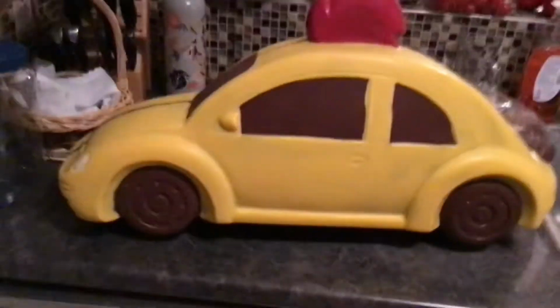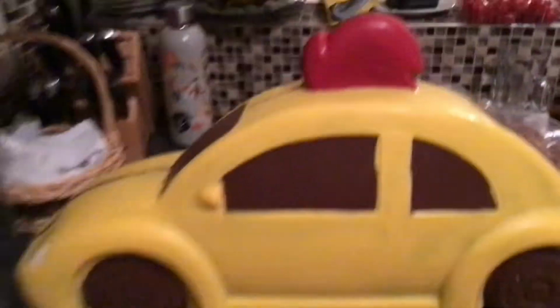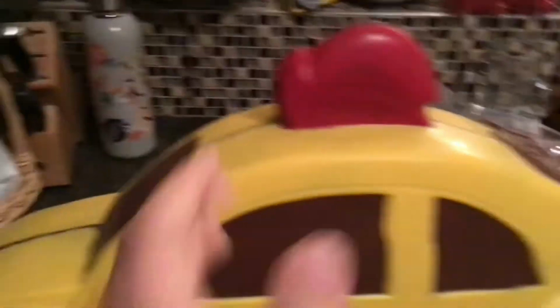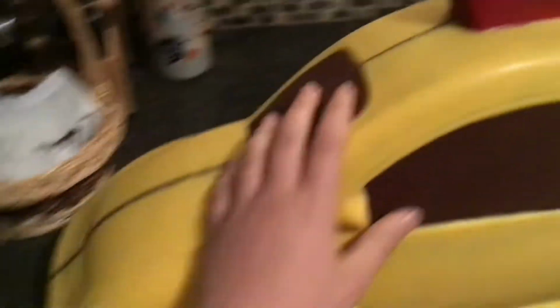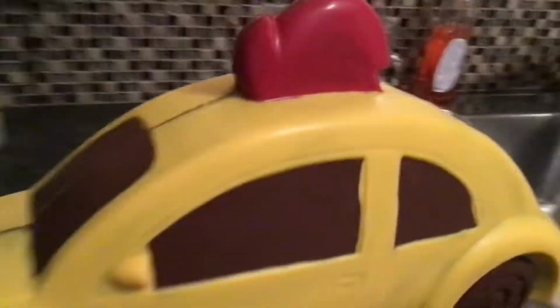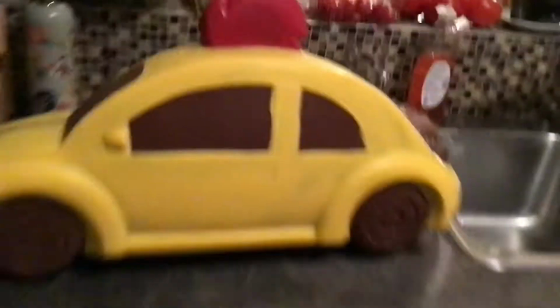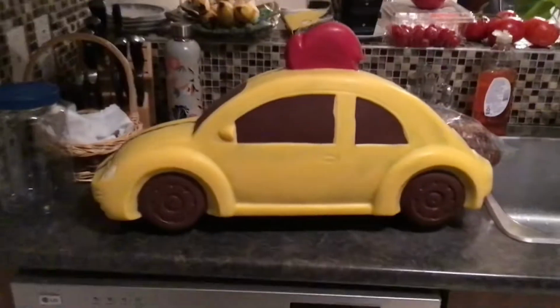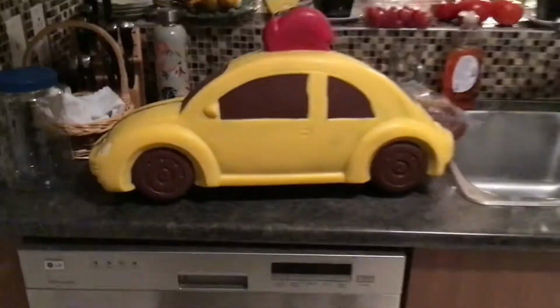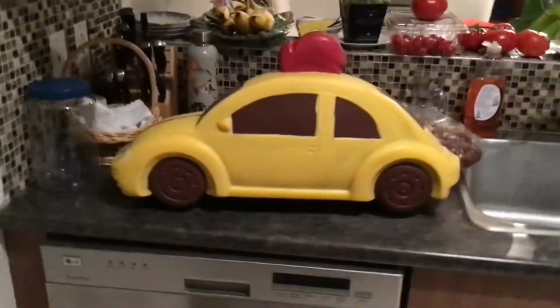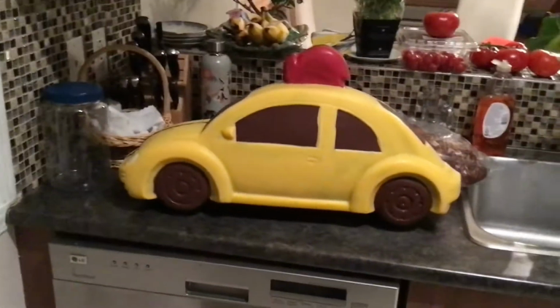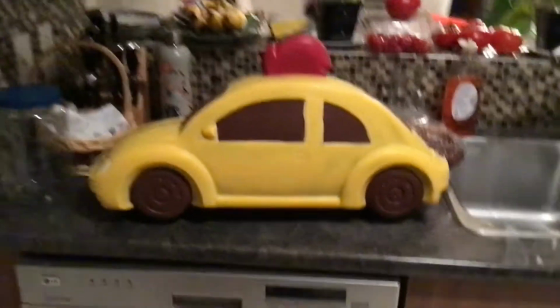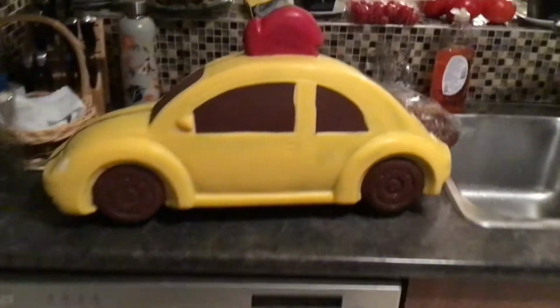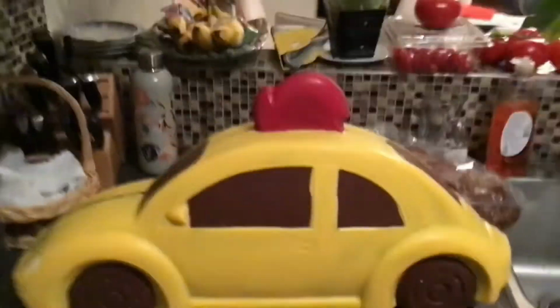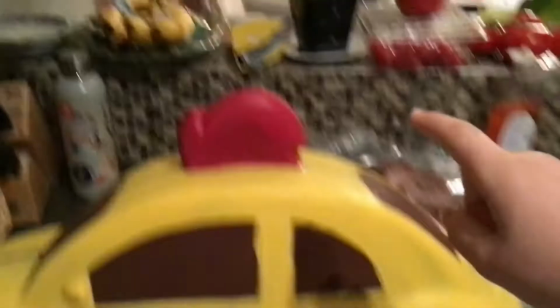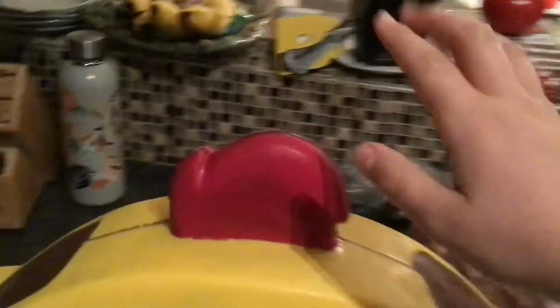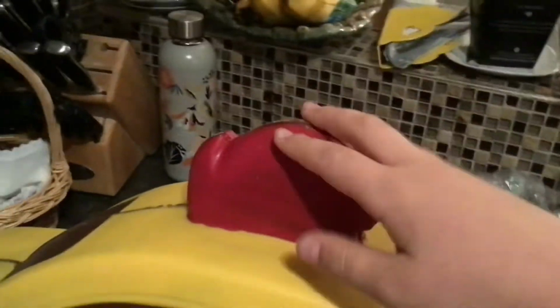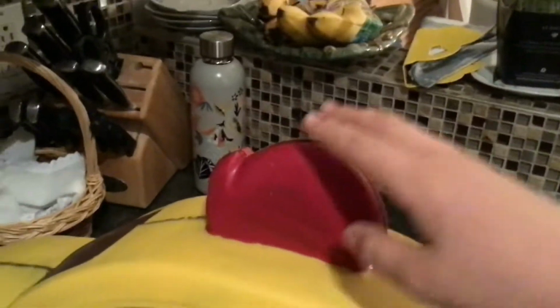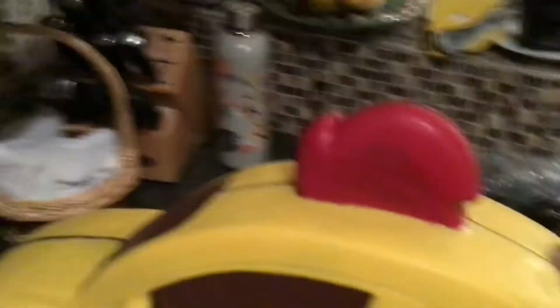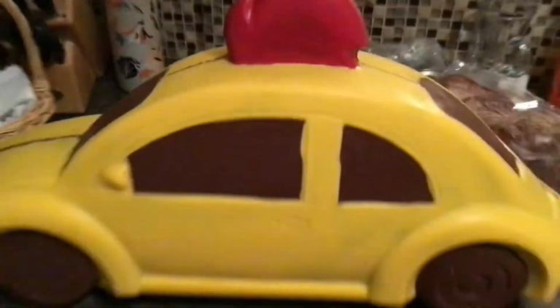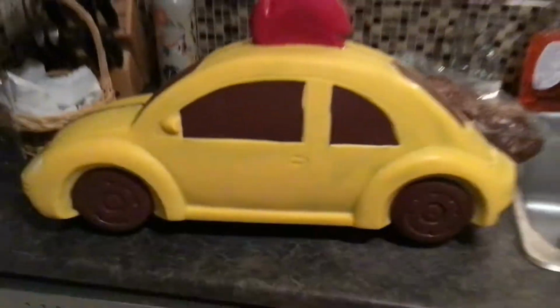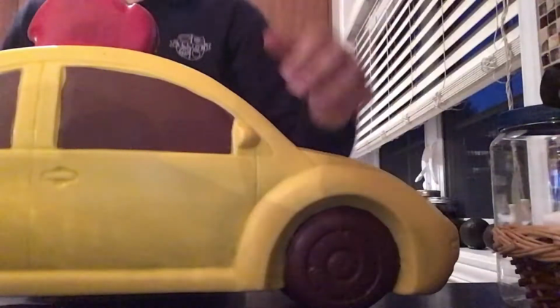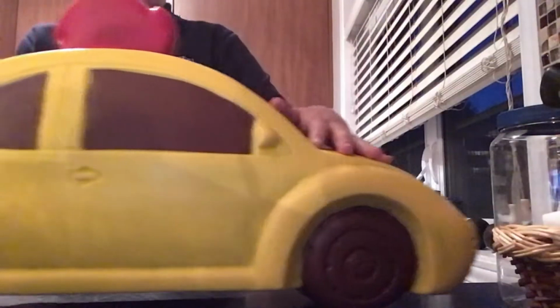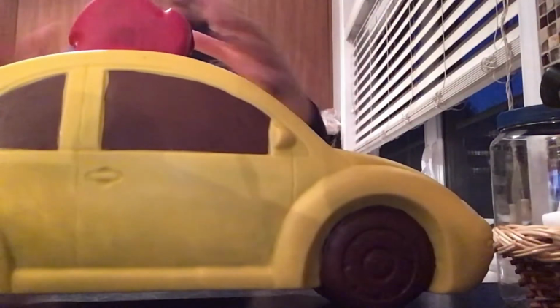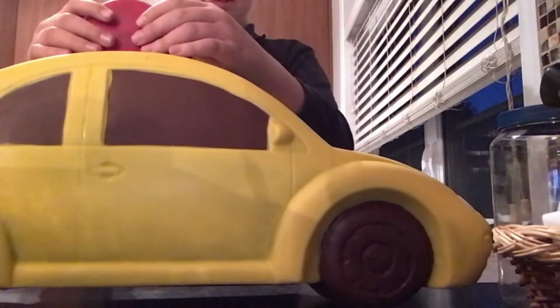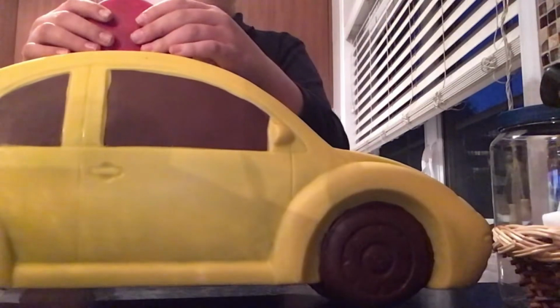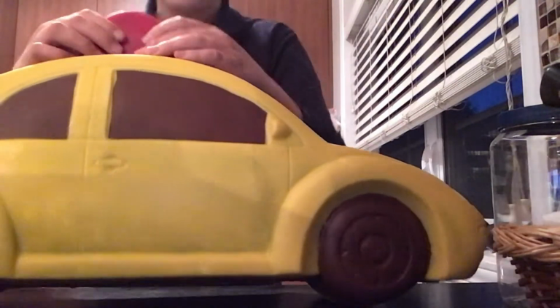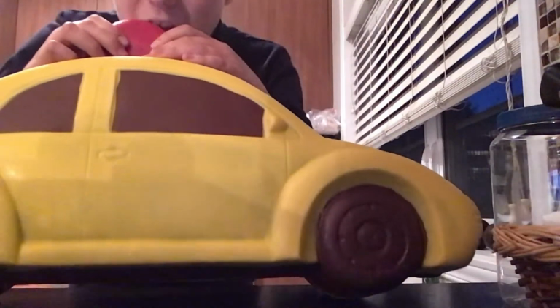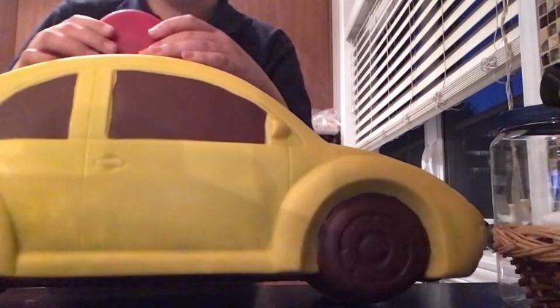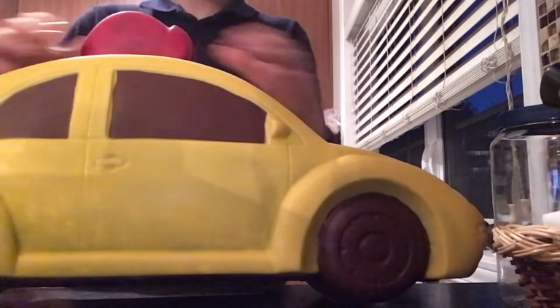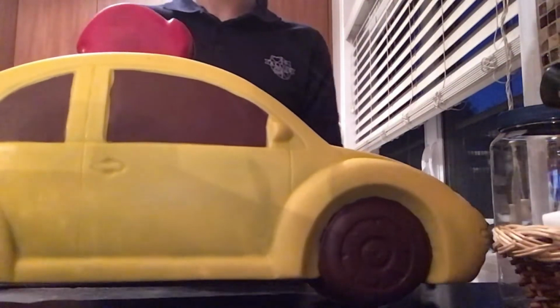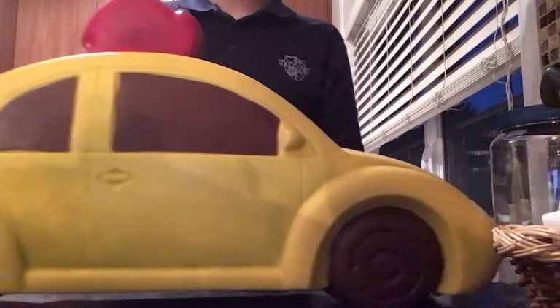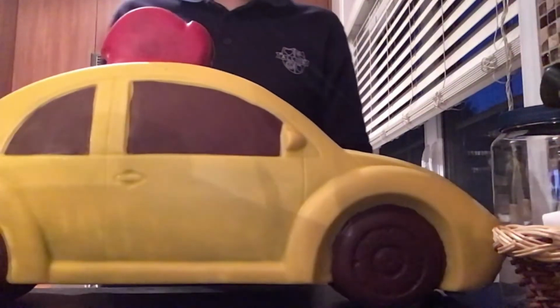Hey guys, oh my god. So yeah, we're gonna start eating this. All right guys, let's start eating this thing — I'm scared. We're not gonna eat it like this obviously.